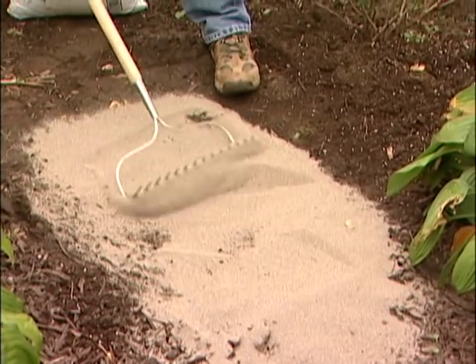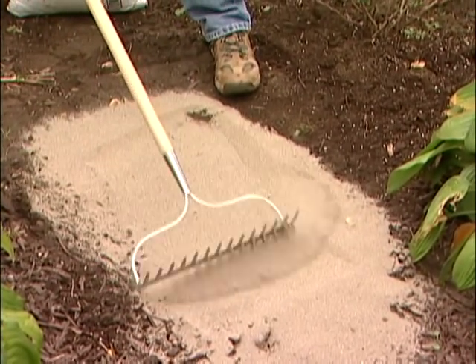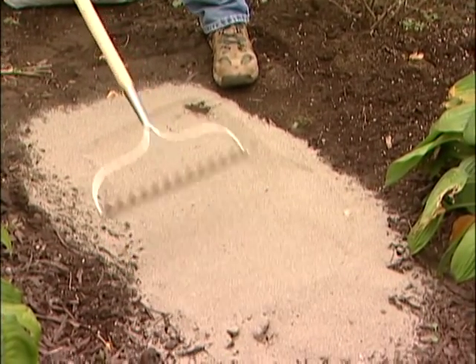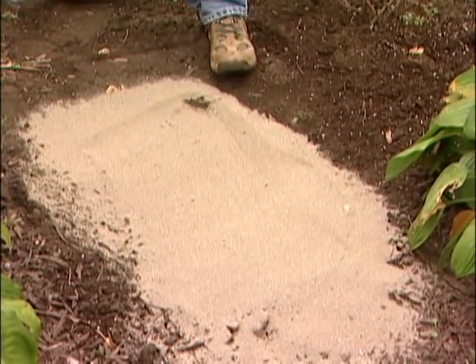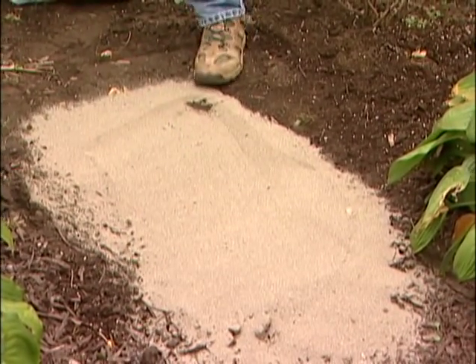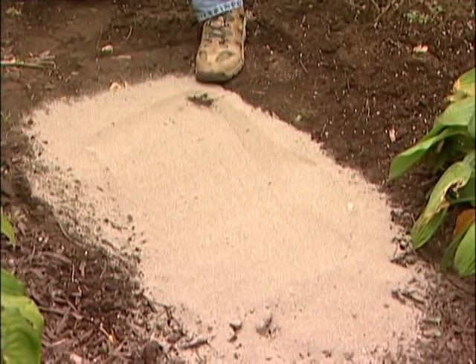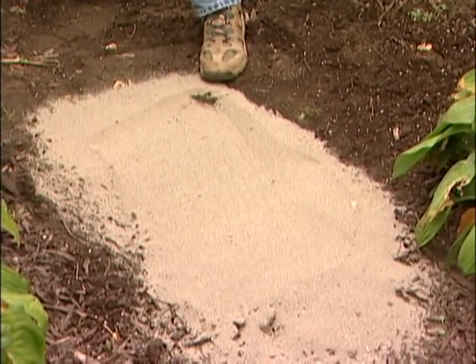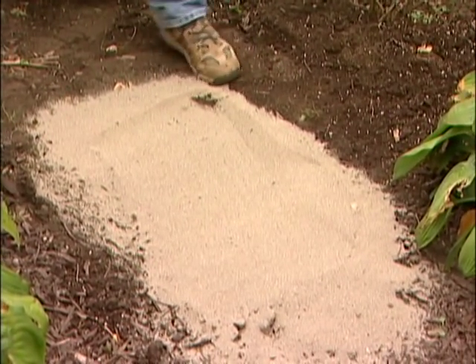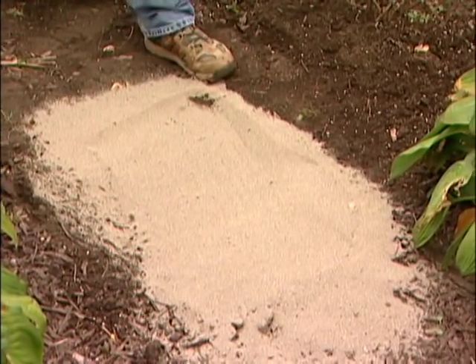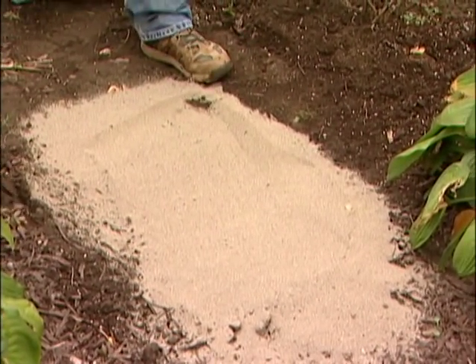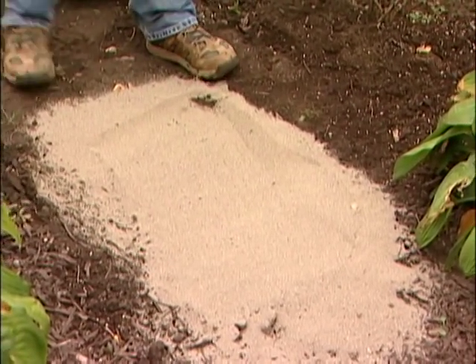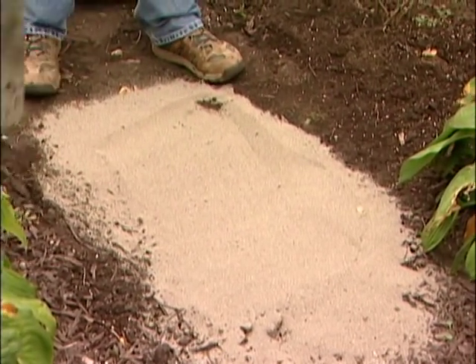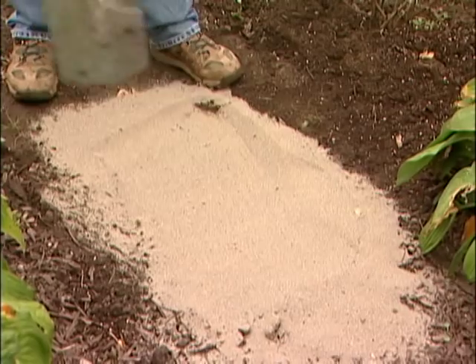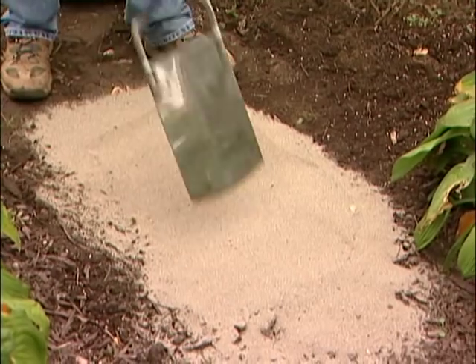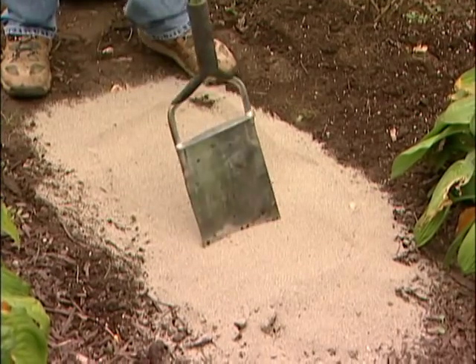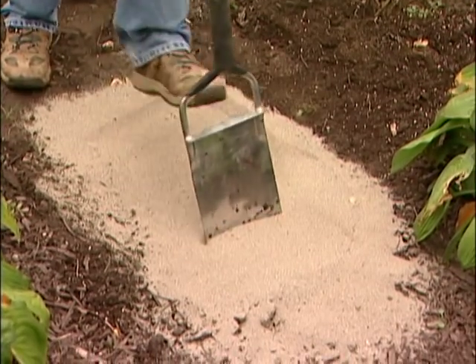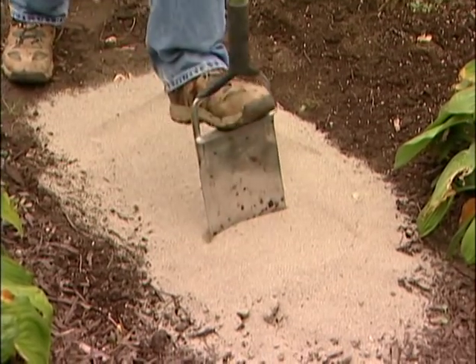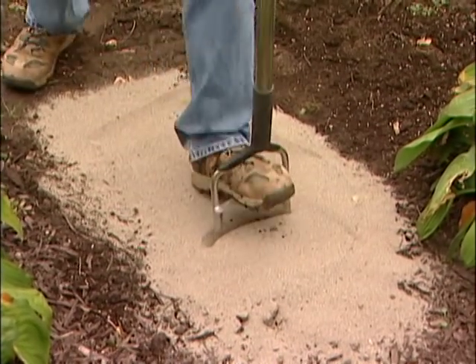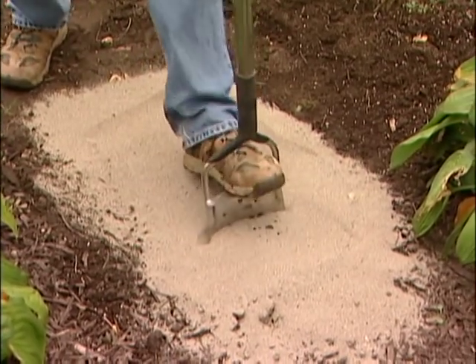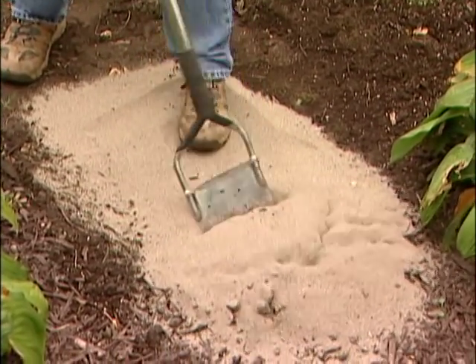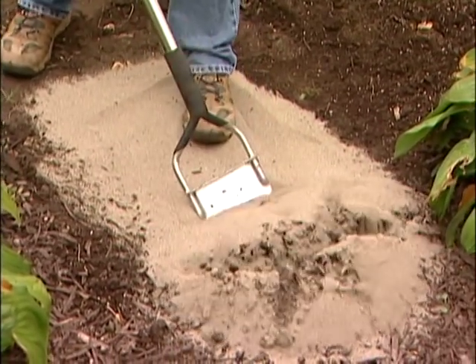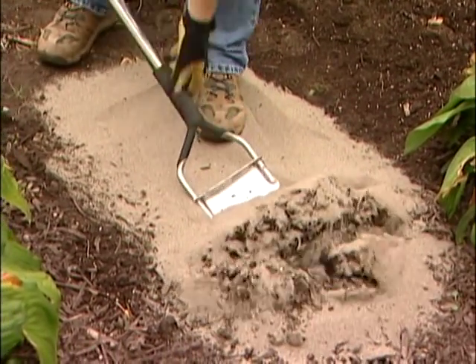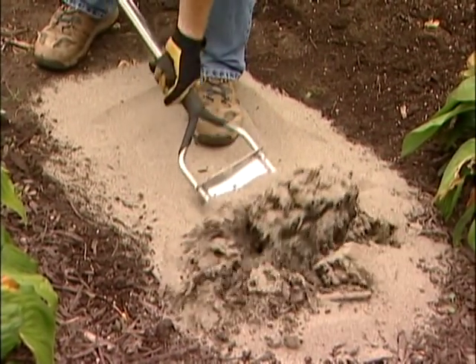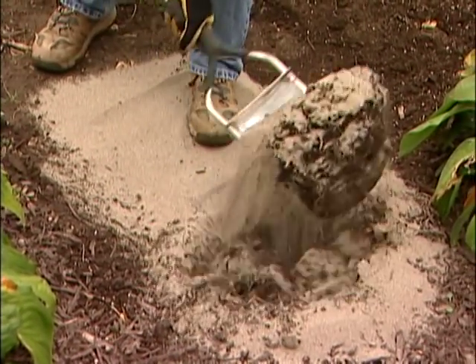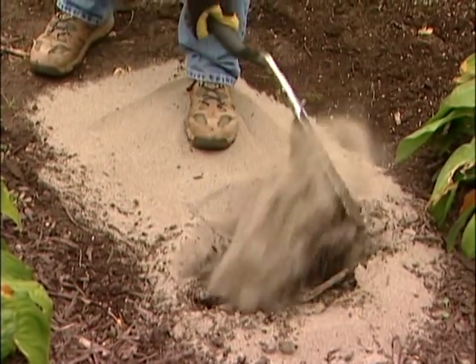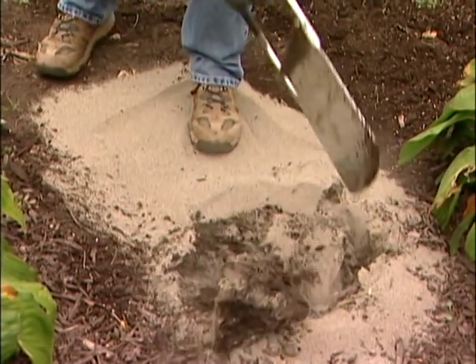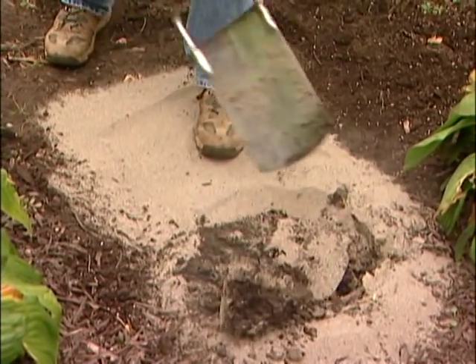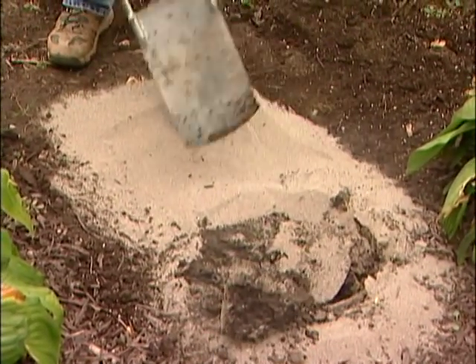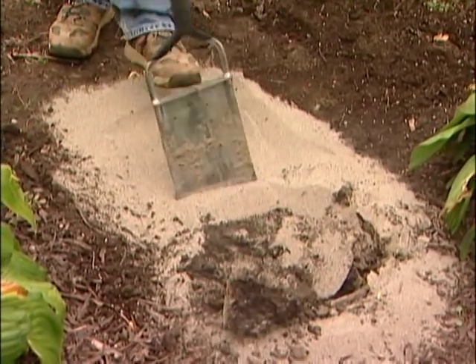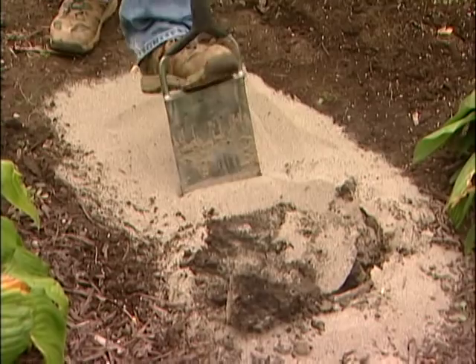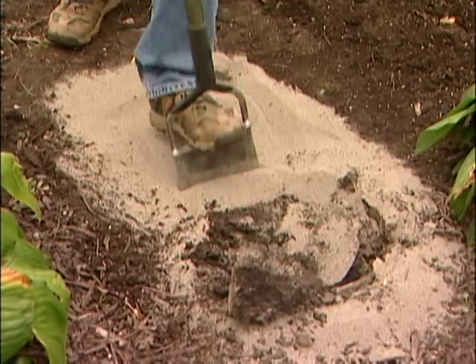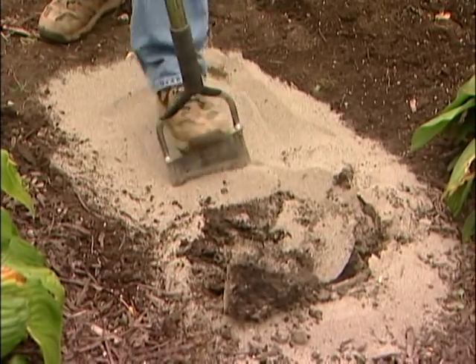Start with a layer about two to three inches thick, dig it in, and then next year do it again, and keep doing that until the drainage problem is fixed.